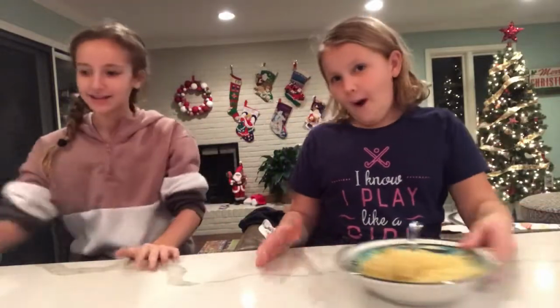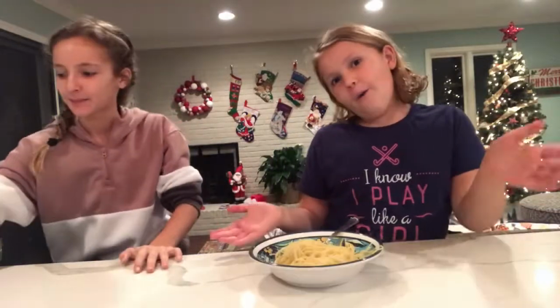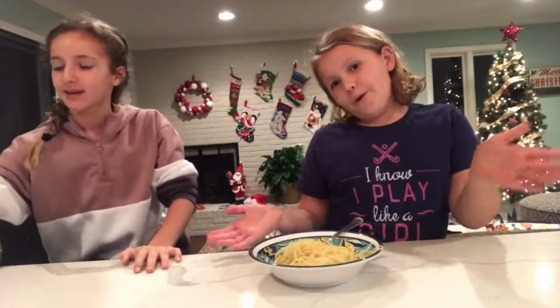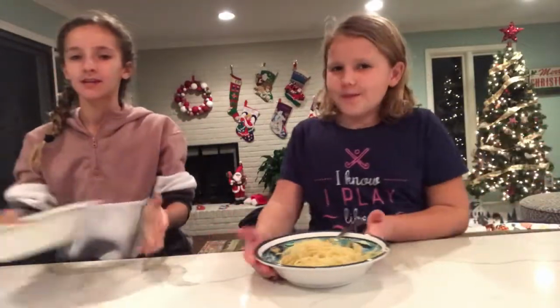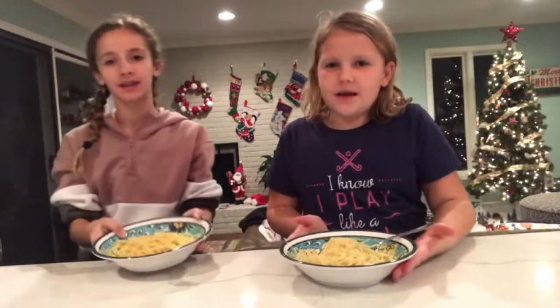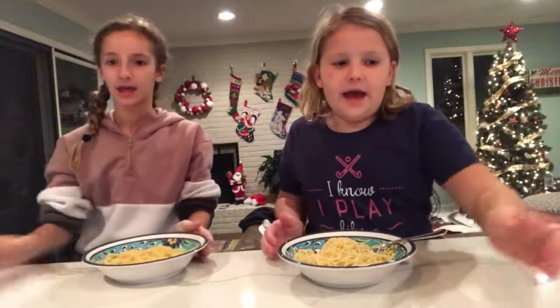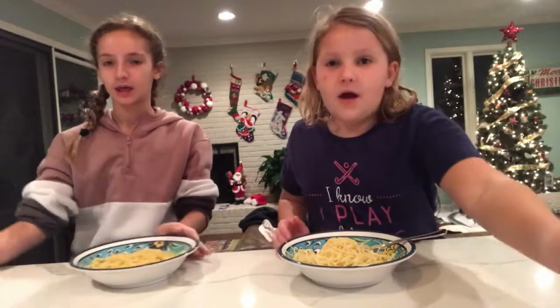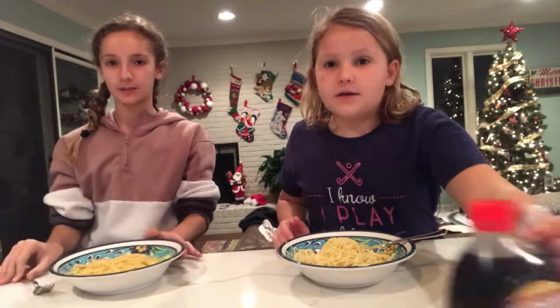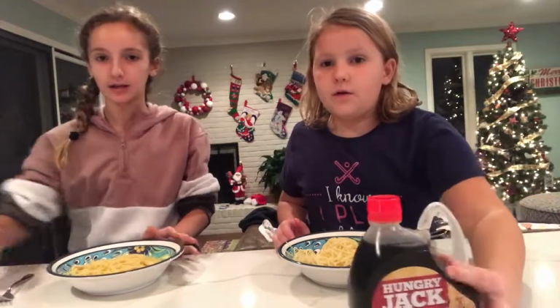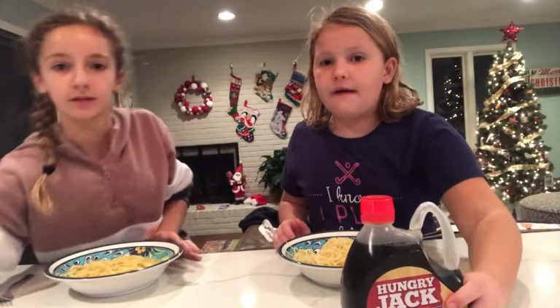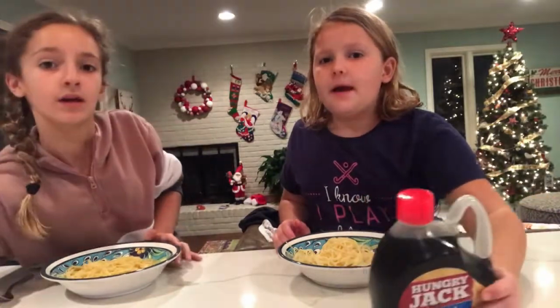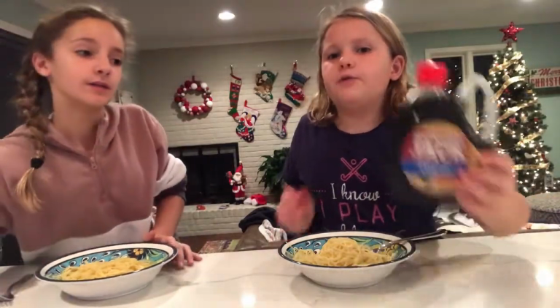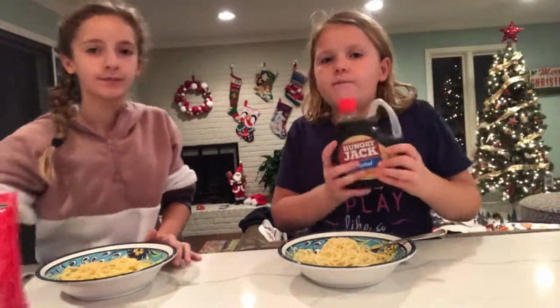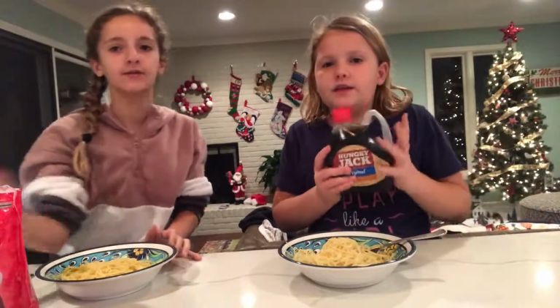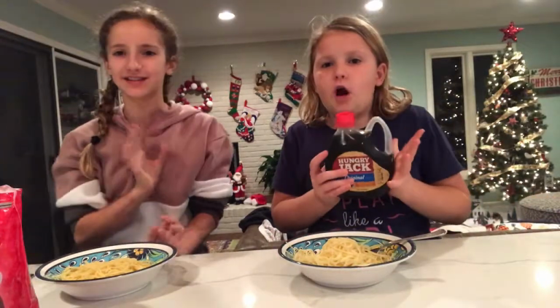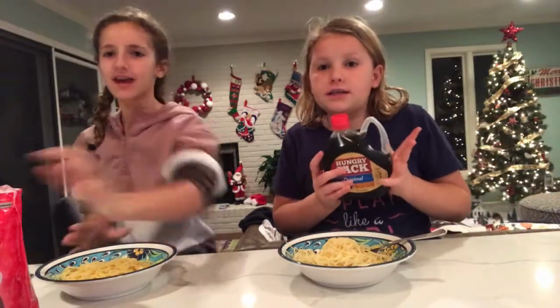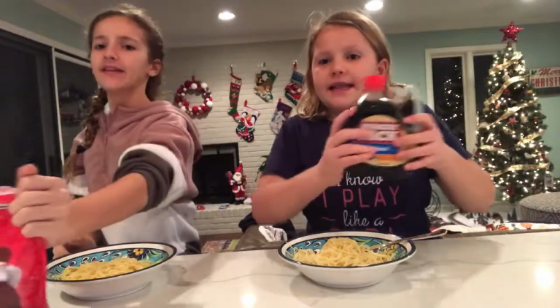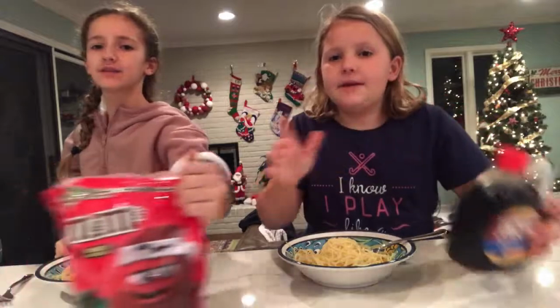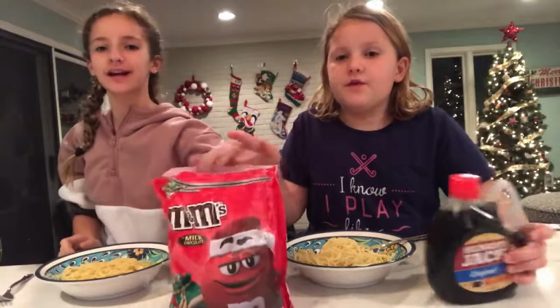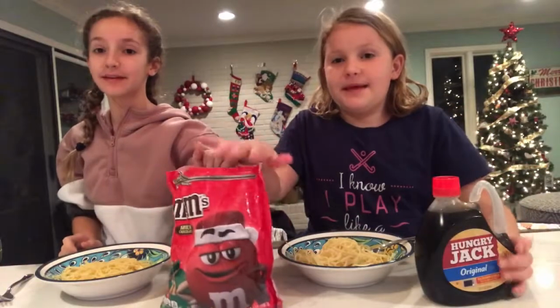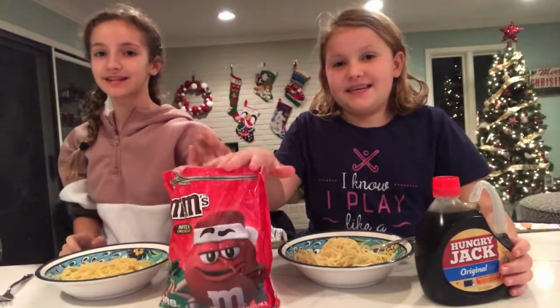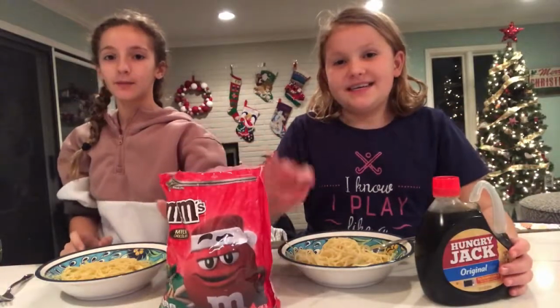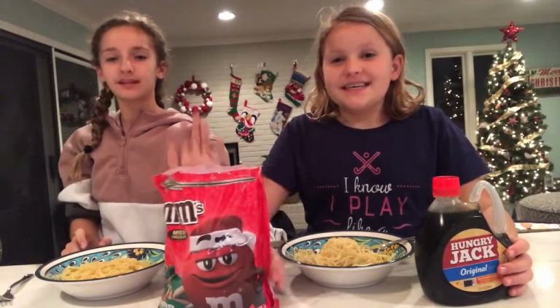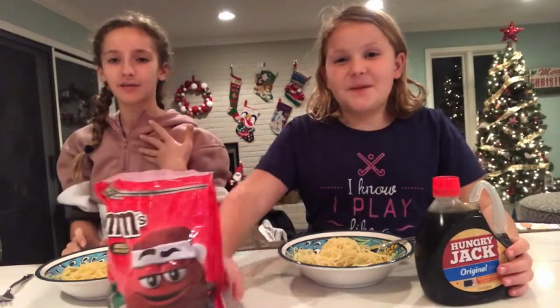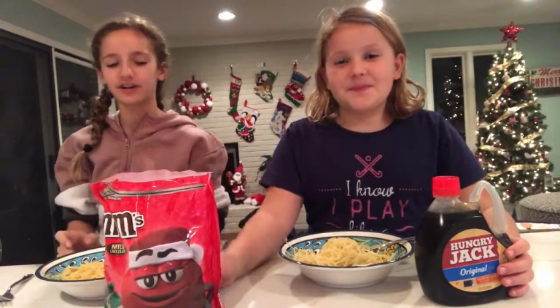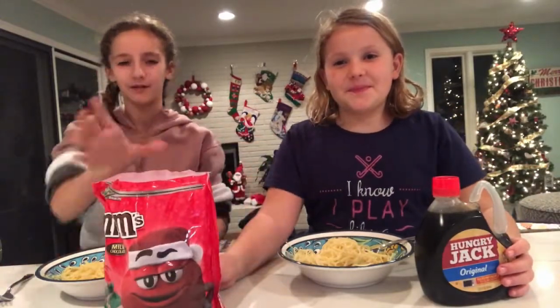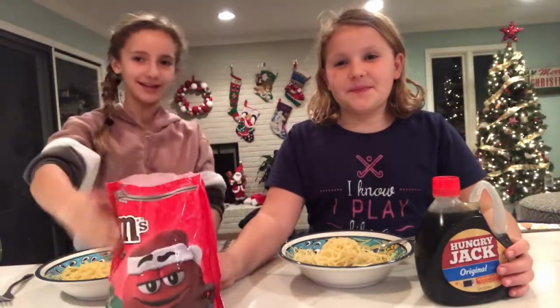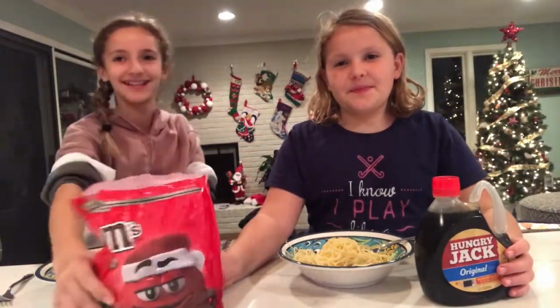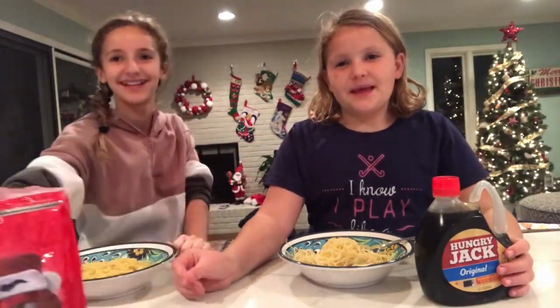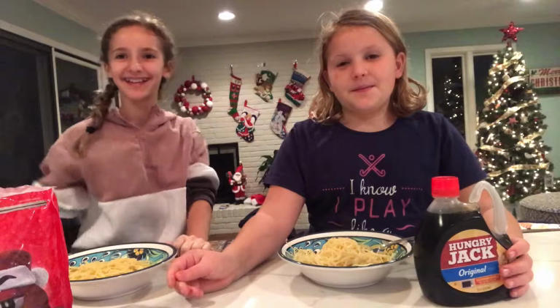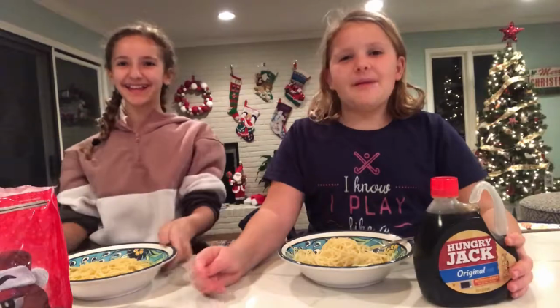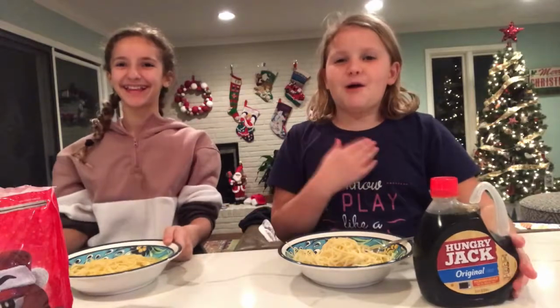So we have maple syrup for the sauce and then M&Ms for the meat. But since I'm a vegetarian, we have food. Yeah, I'm not.